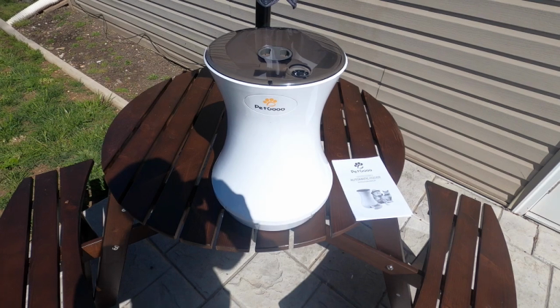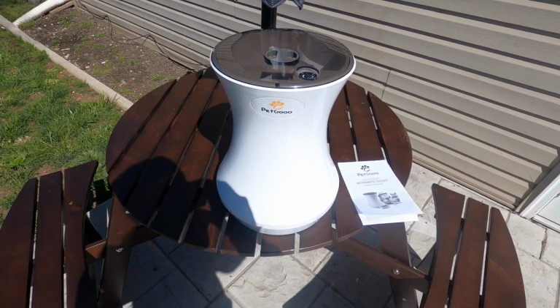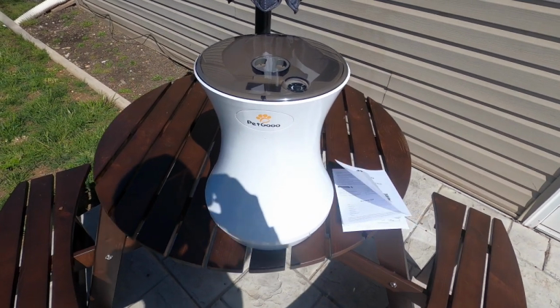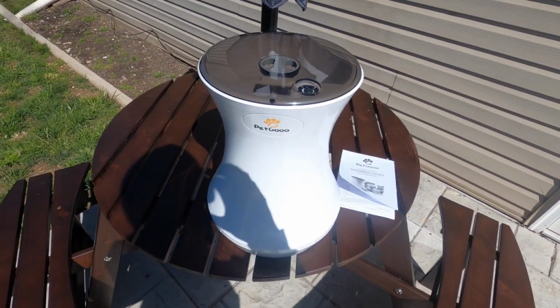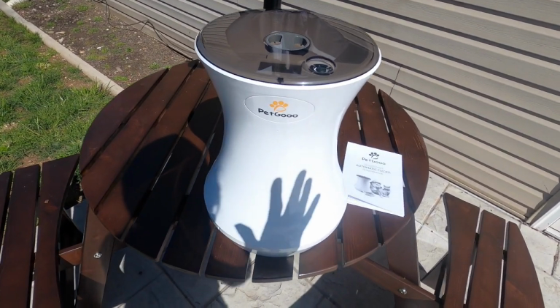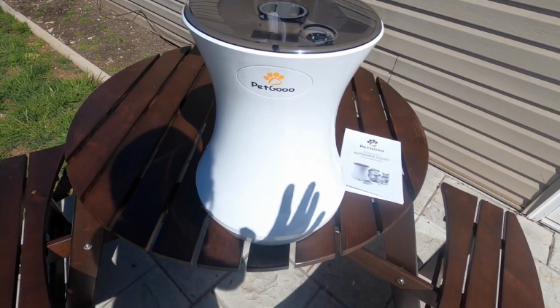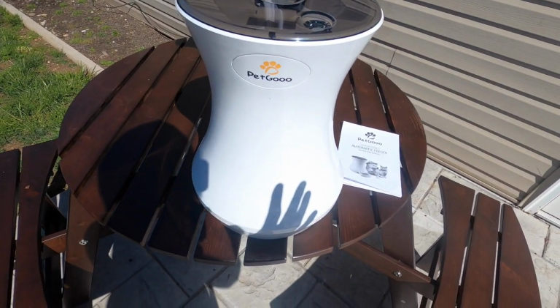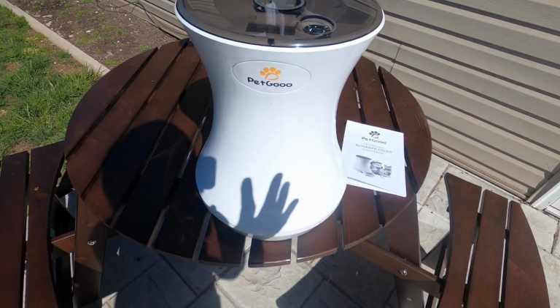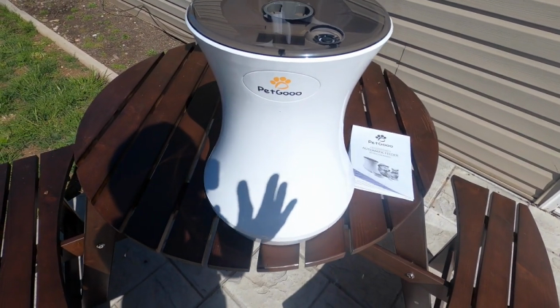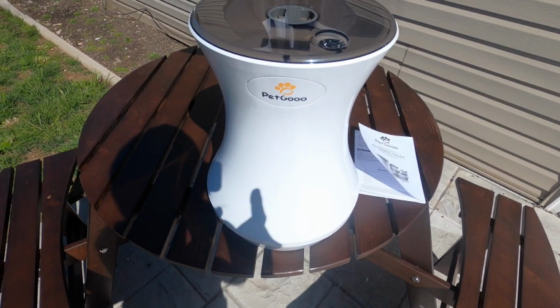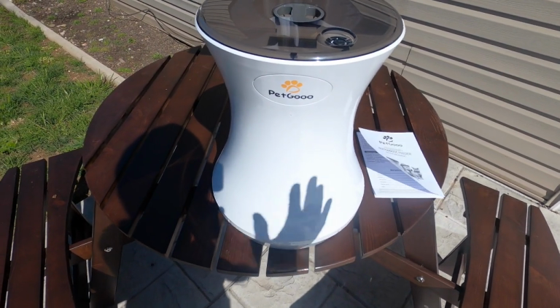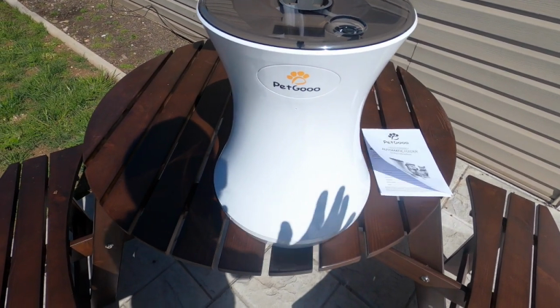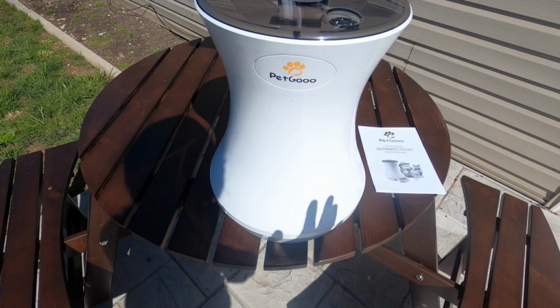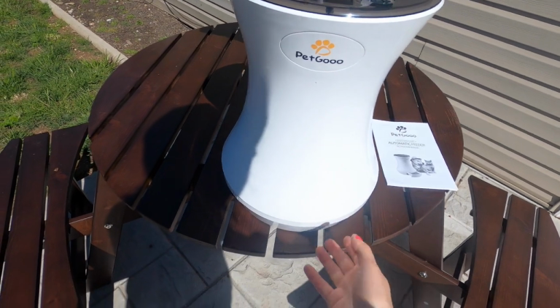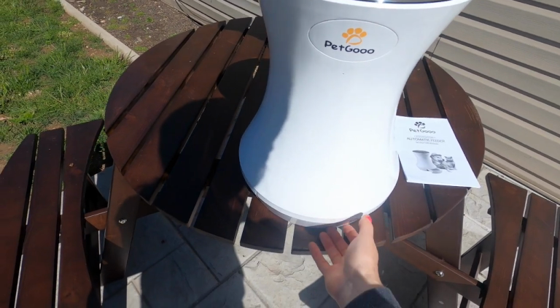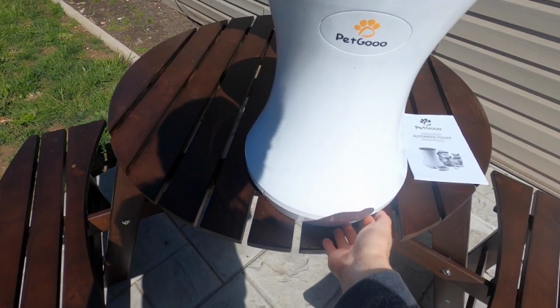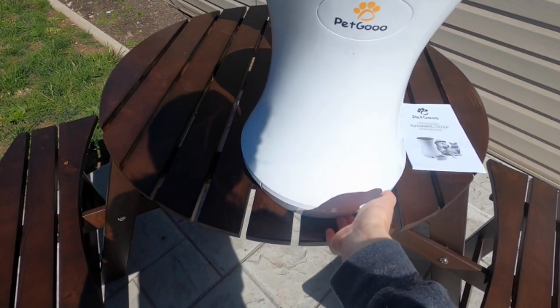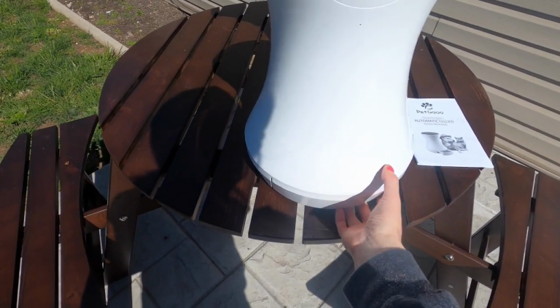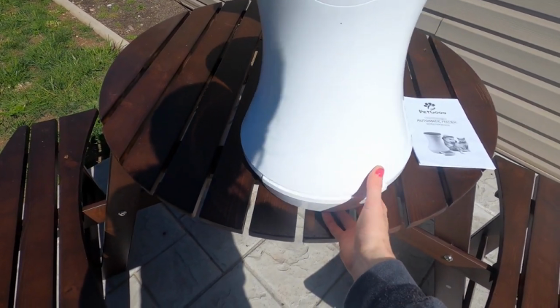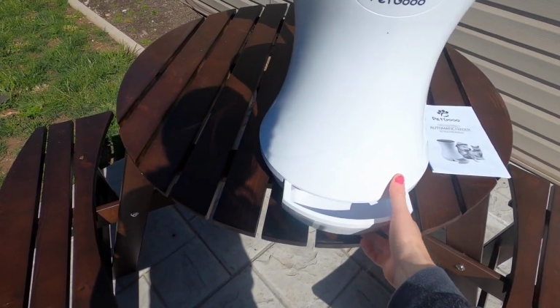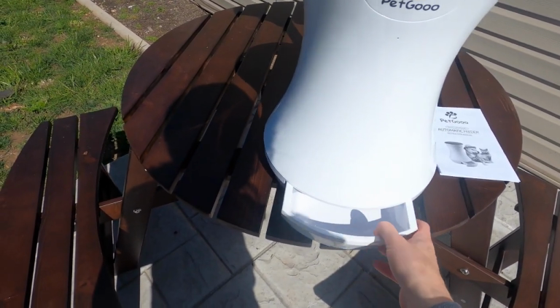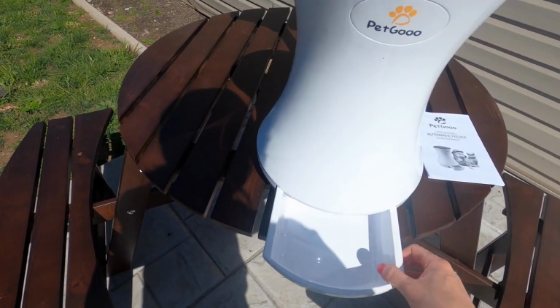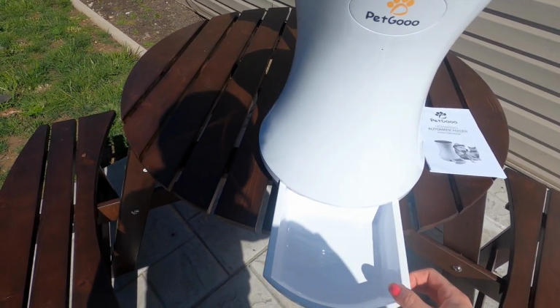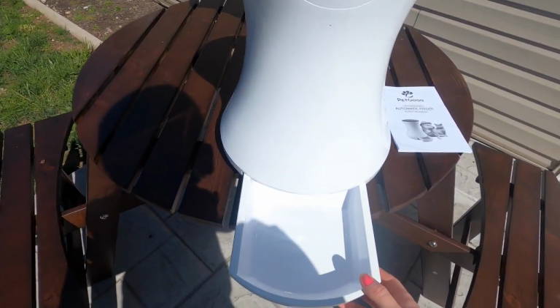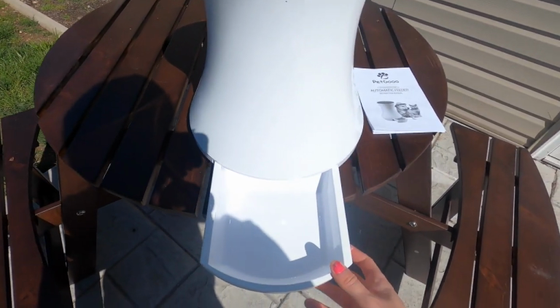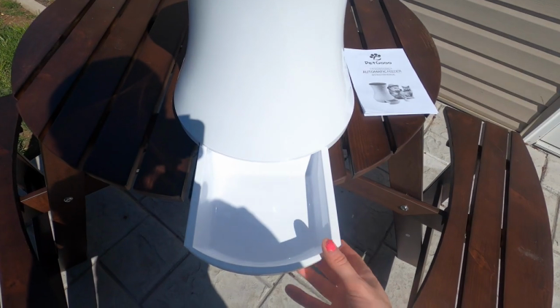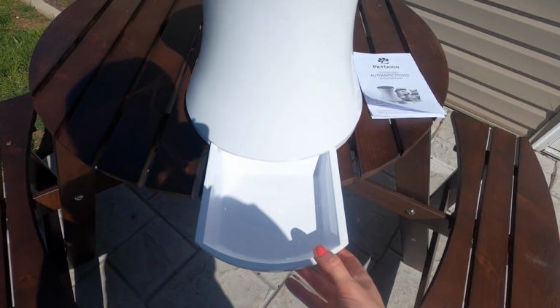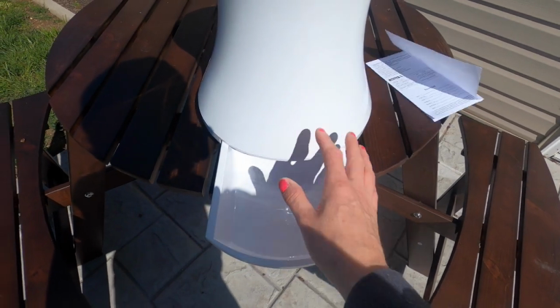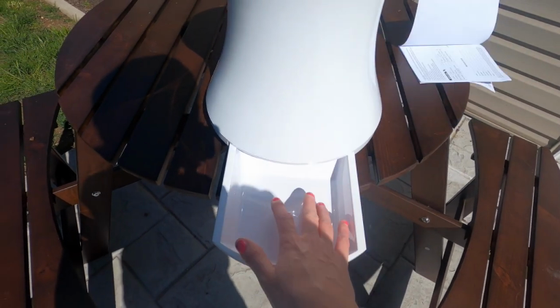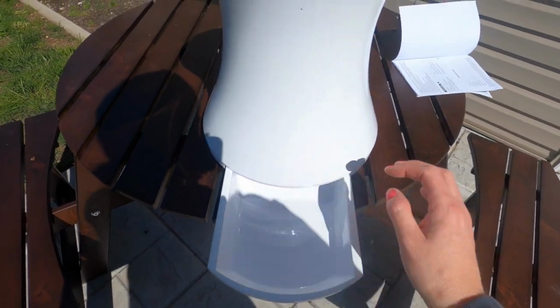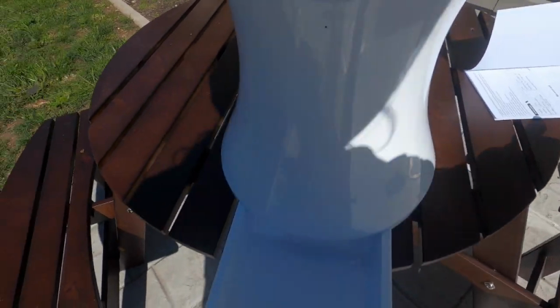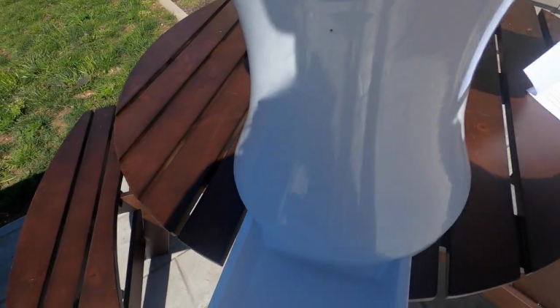Hey you guys, so this is an automatic pet feeder and I wanted to show you guys, this is so neat. I want to show you why I love this because it has a tray that you're going to just slide out like this. So the tray slides right out, and the food's going to drop right down here.